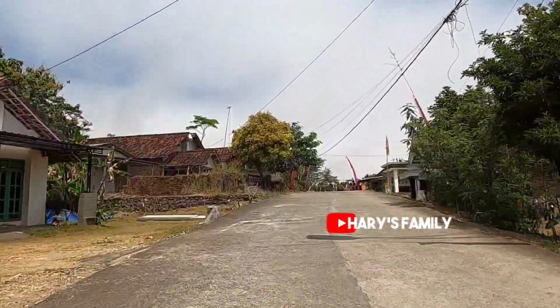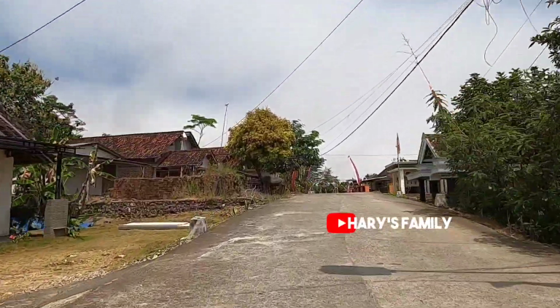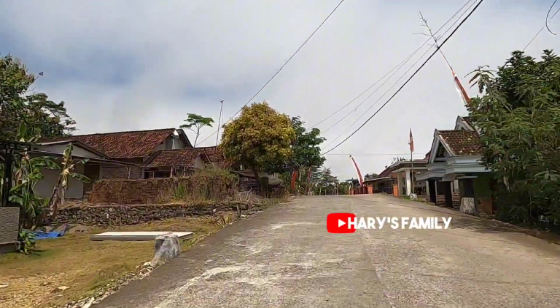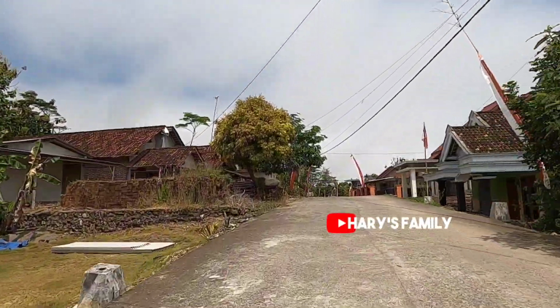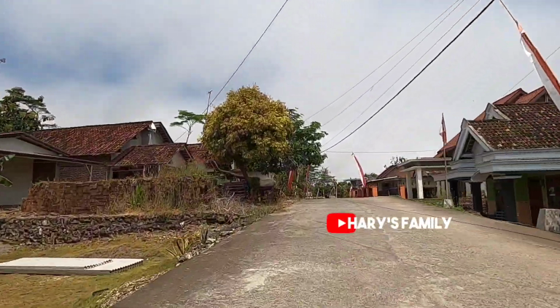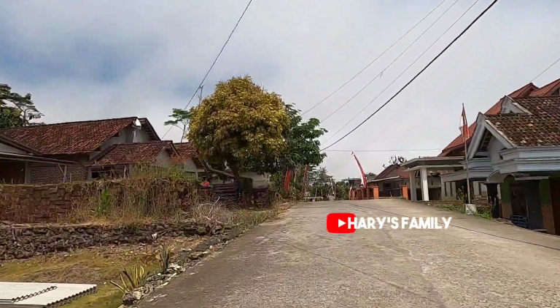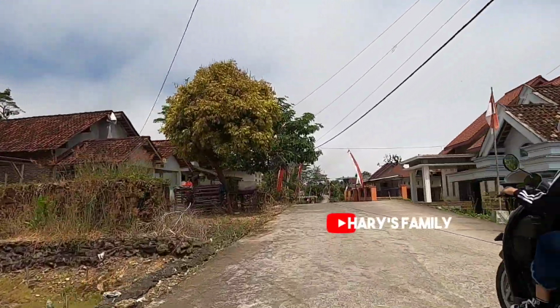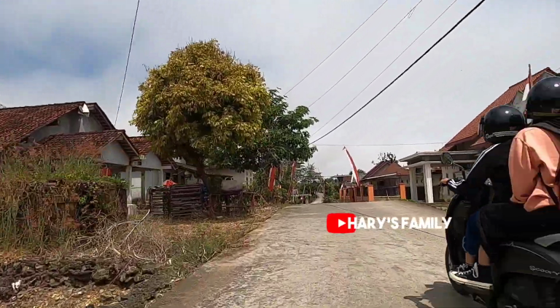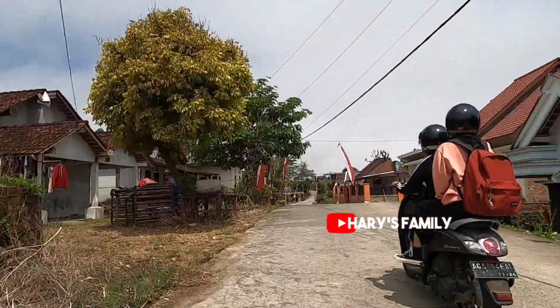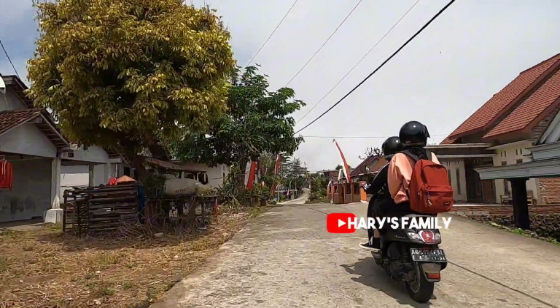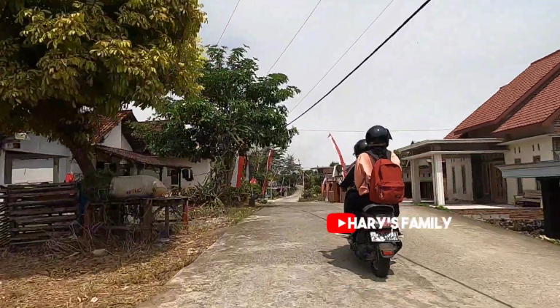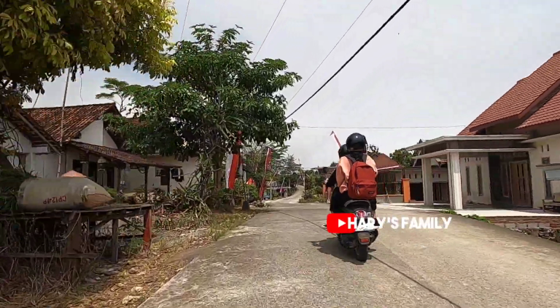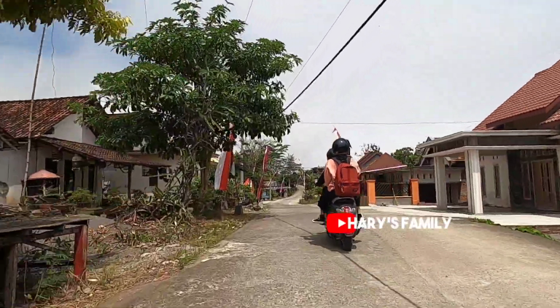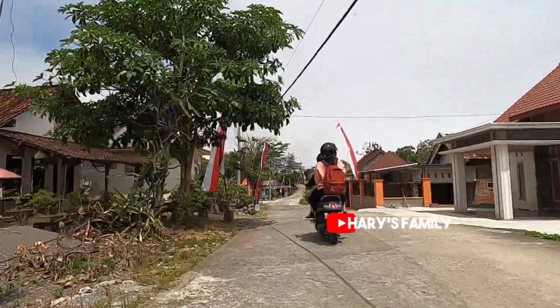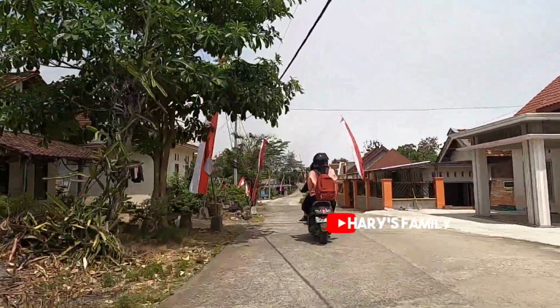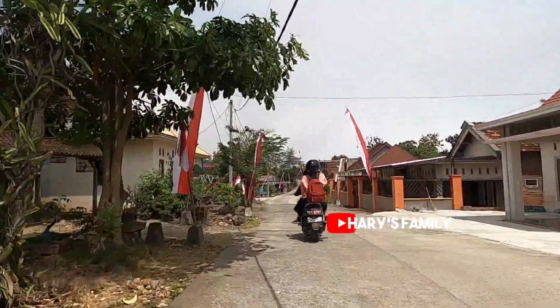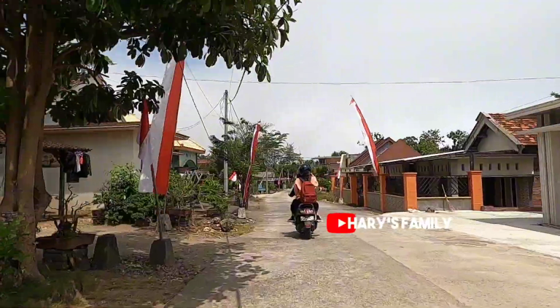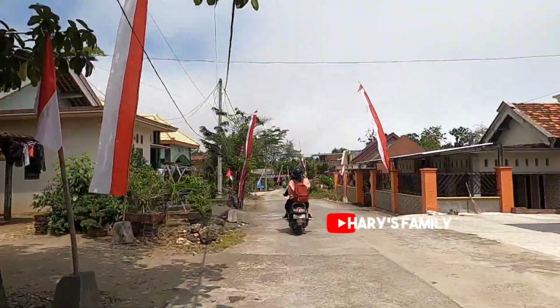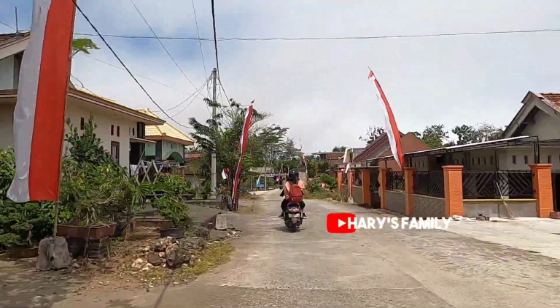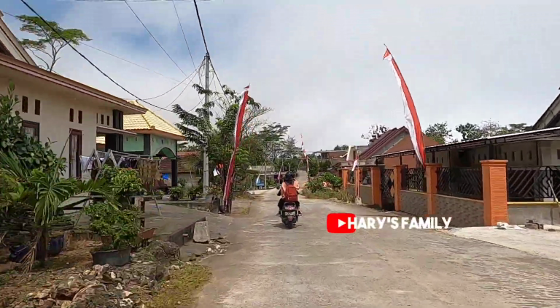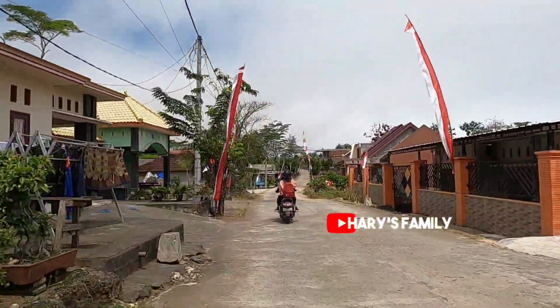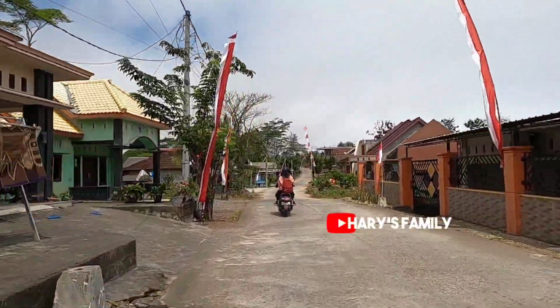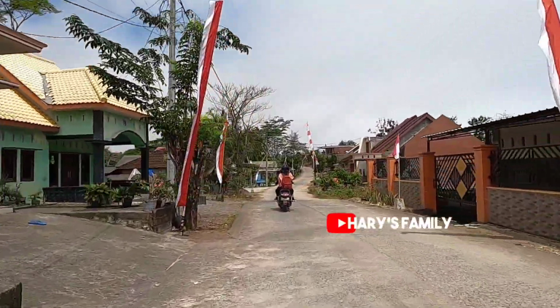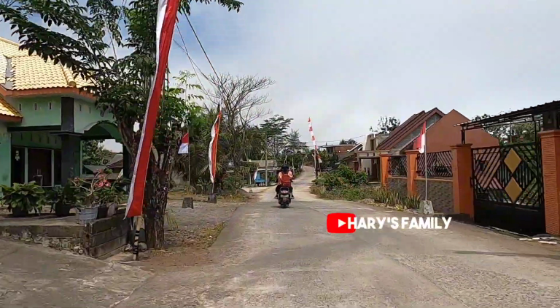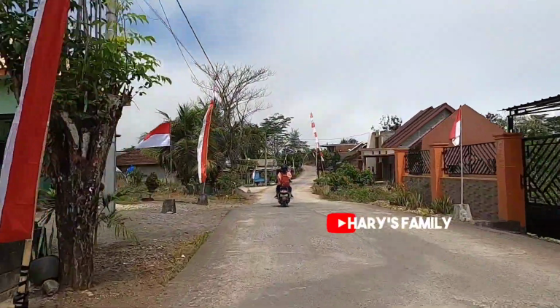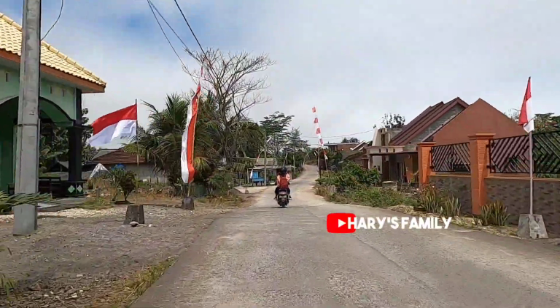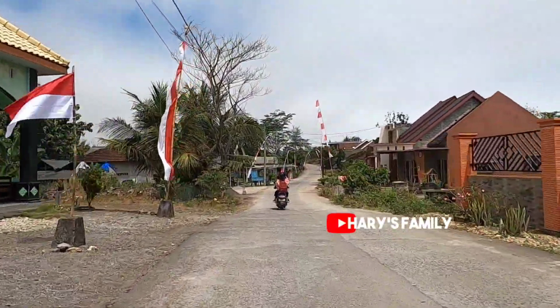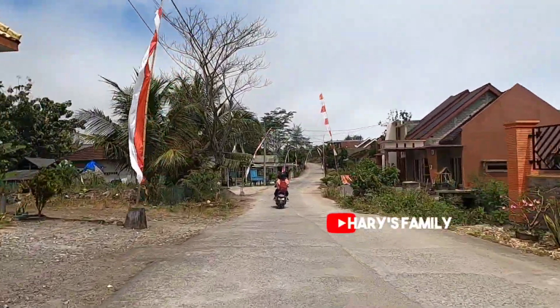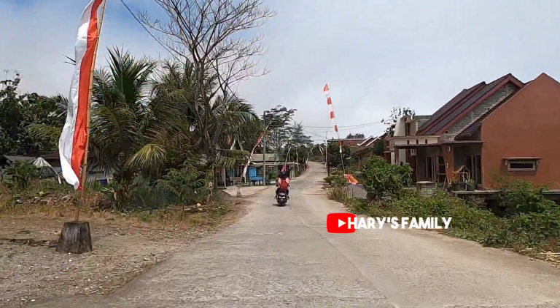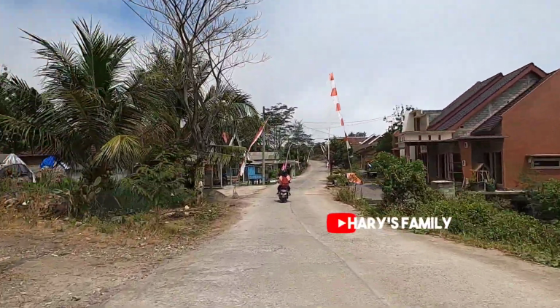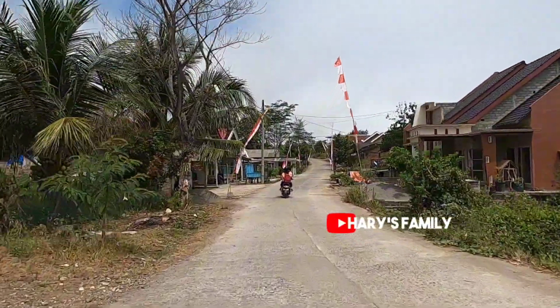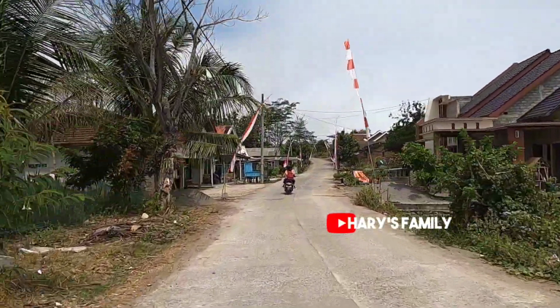Penduduk di sepanjang pantai Pasetran cukup padat, dengan rumah-rumah warga yang terlihat rapat di kanan dan kiri jalan. Rumahnya pun juga besar dan bagus.